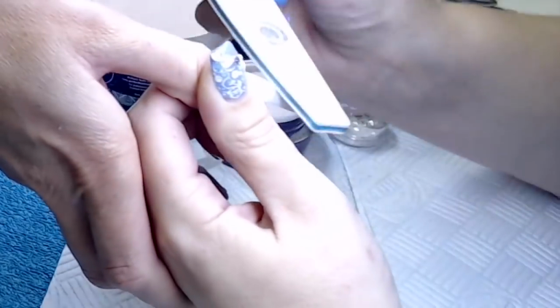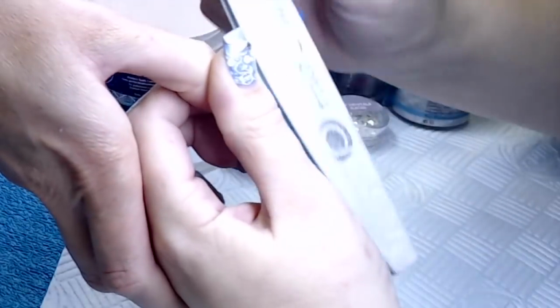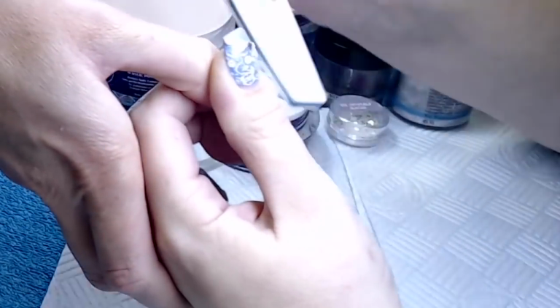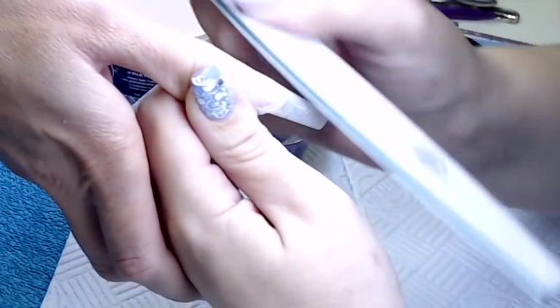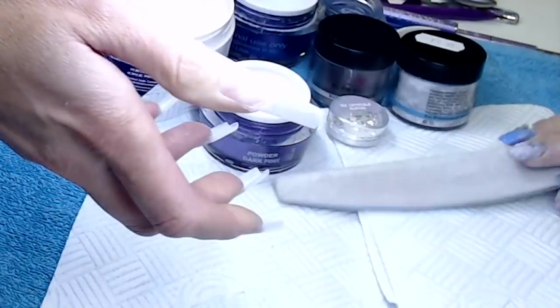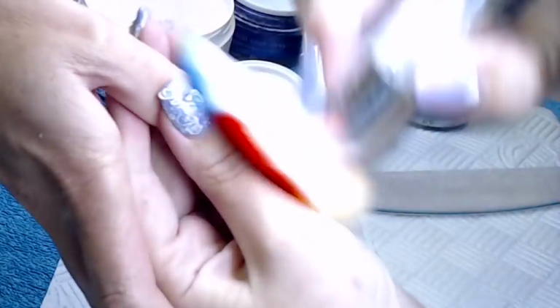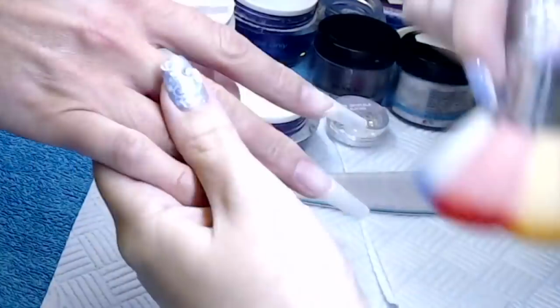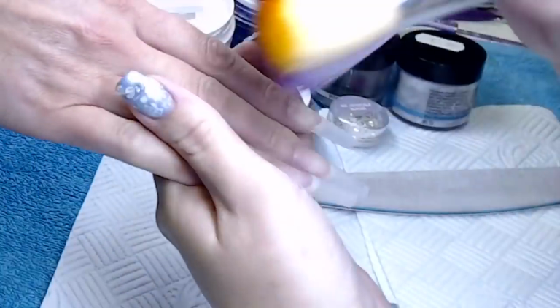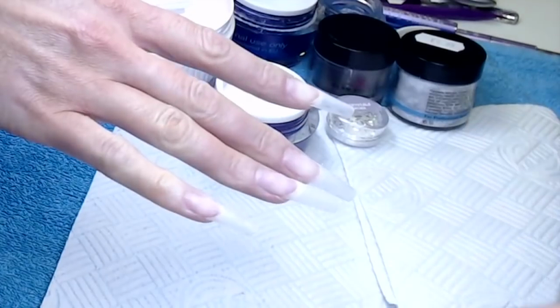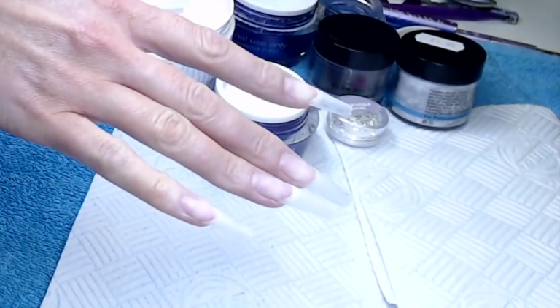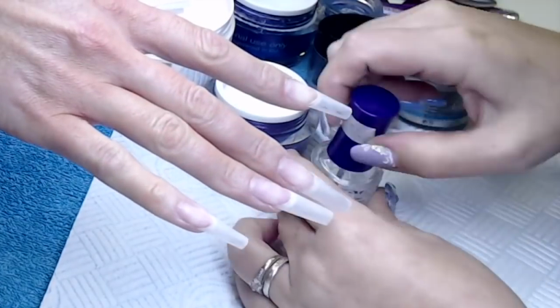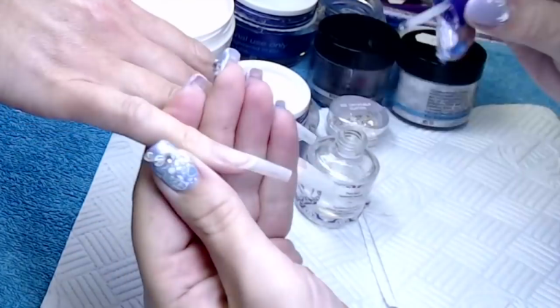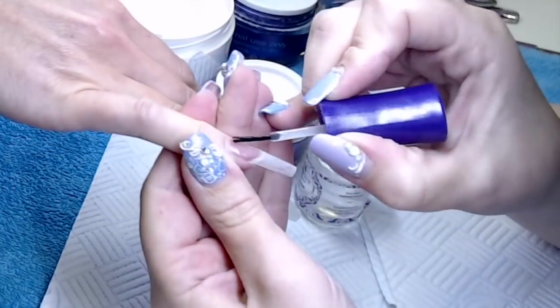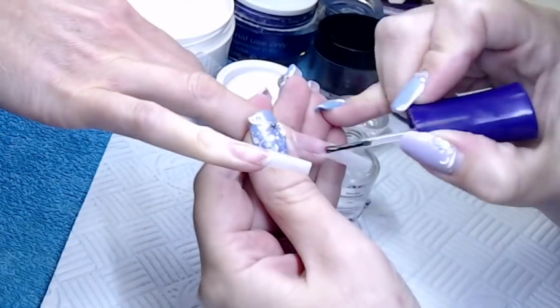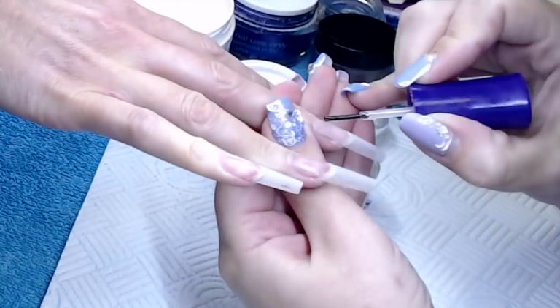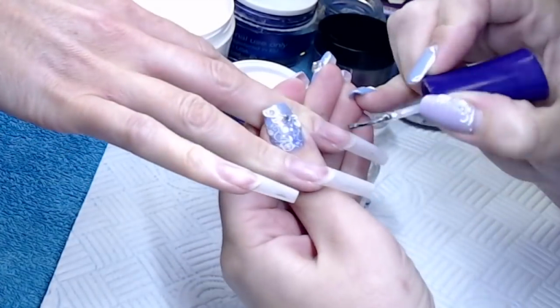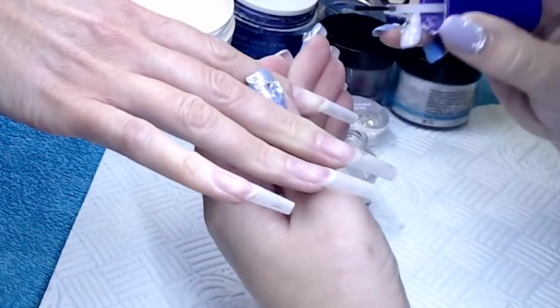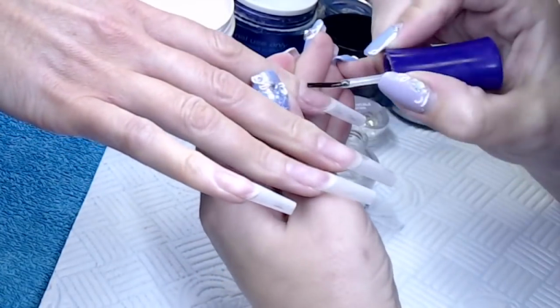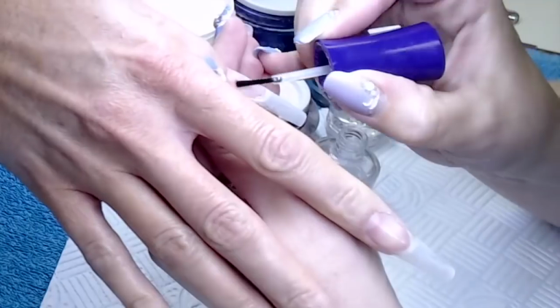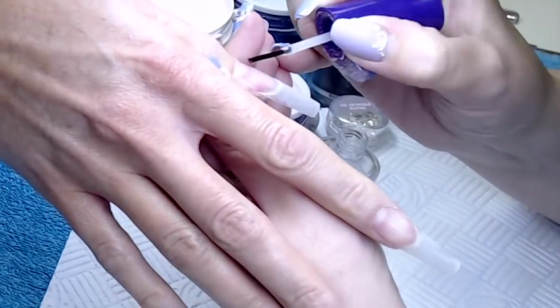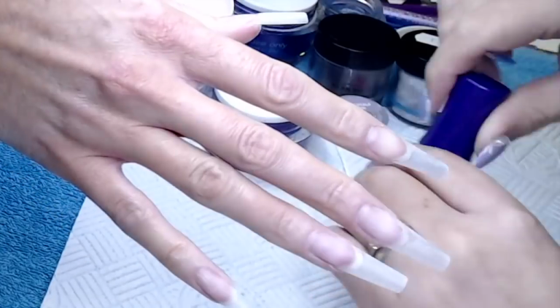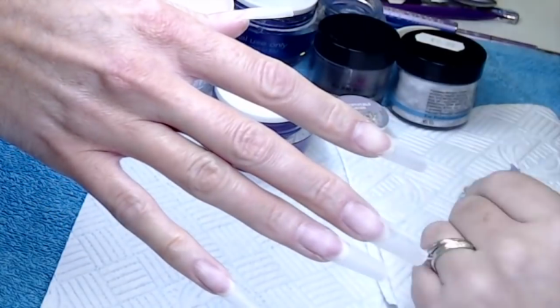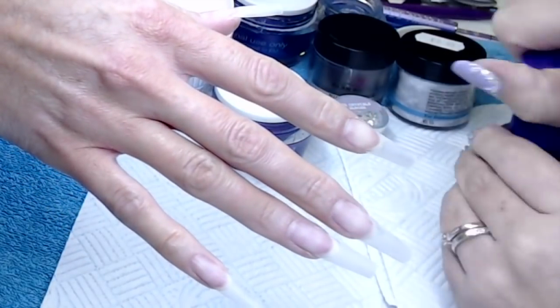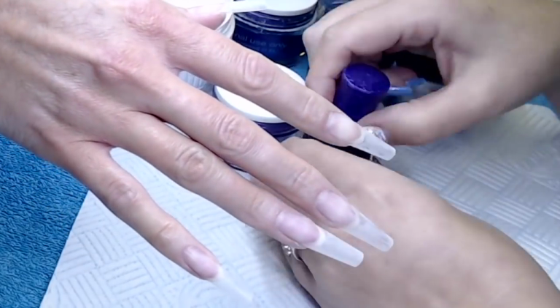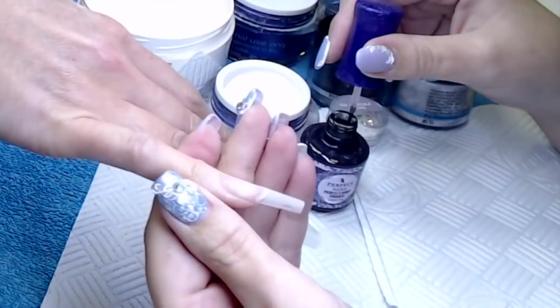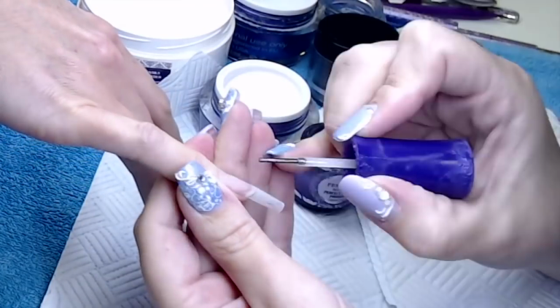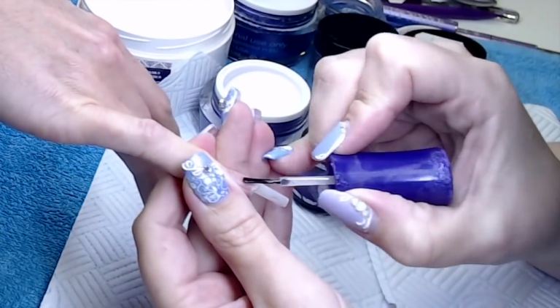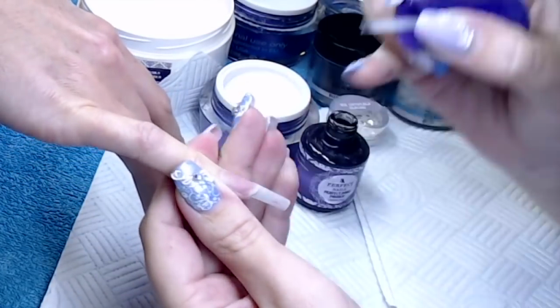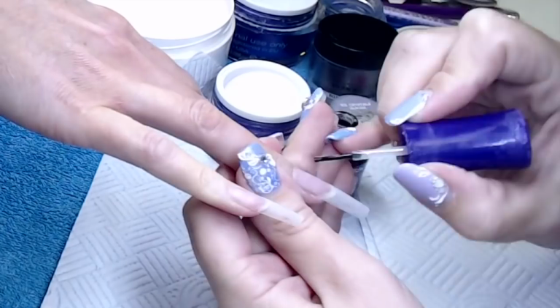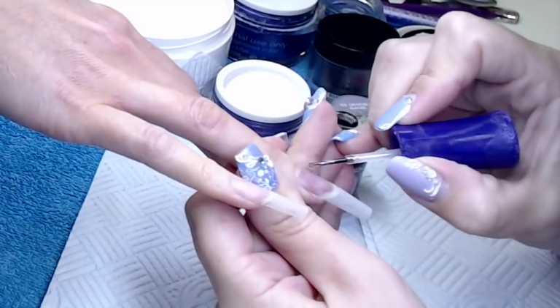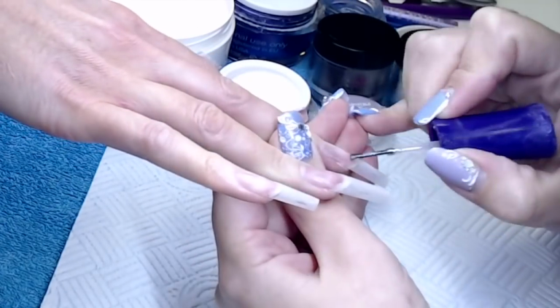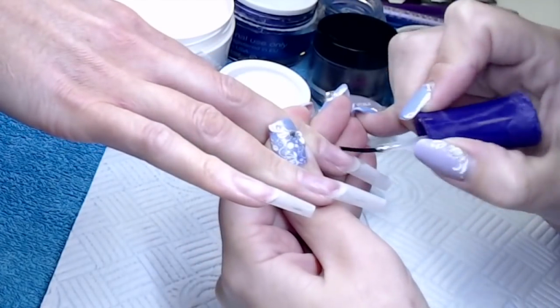Then we can just get rid of the dust before we apply our prep products. My prep products today are Nail Pure from Perfect Nails and Bond Primer from Perfect Nails.